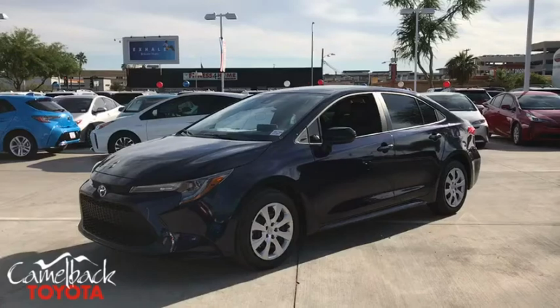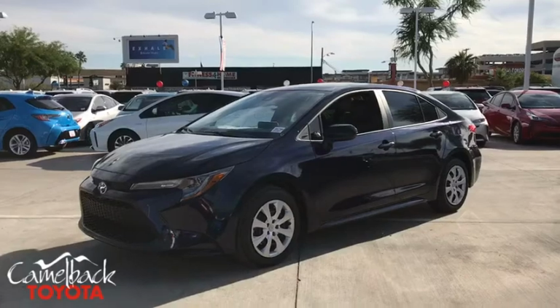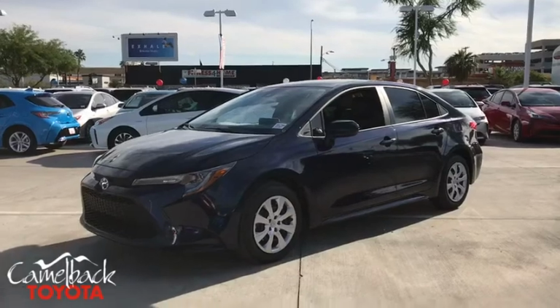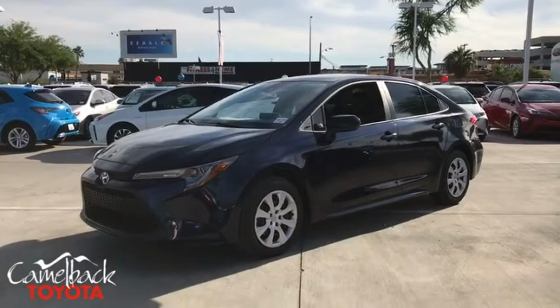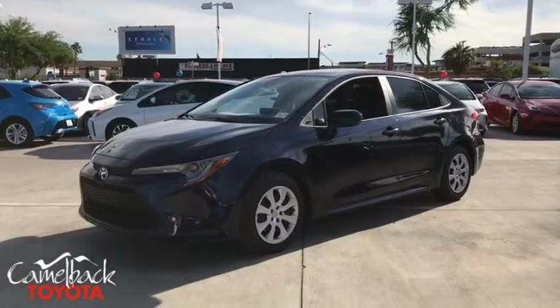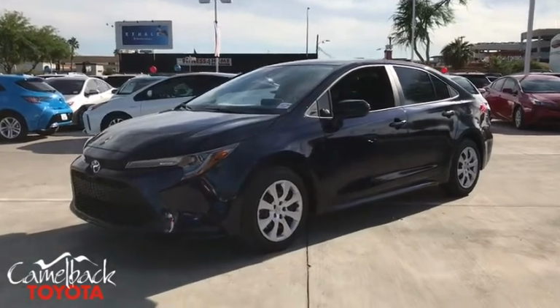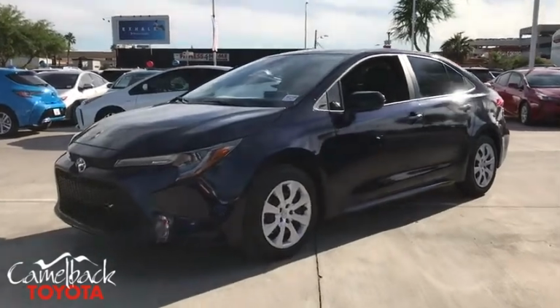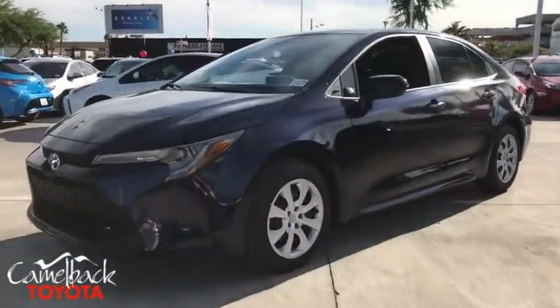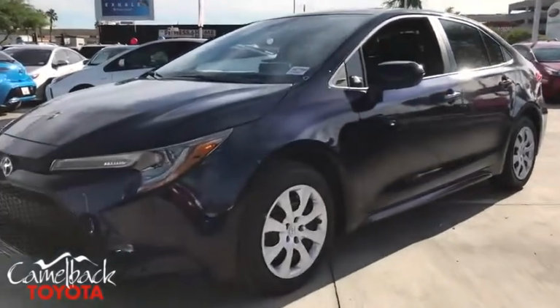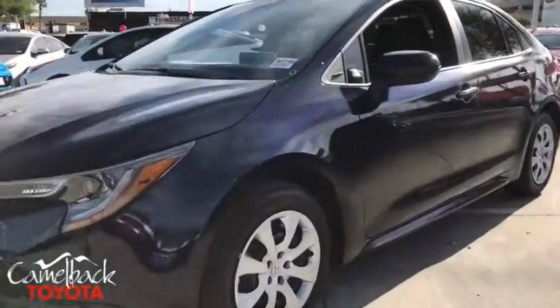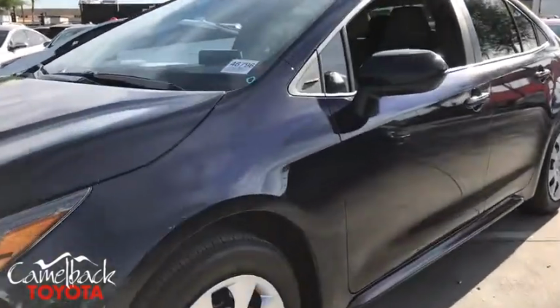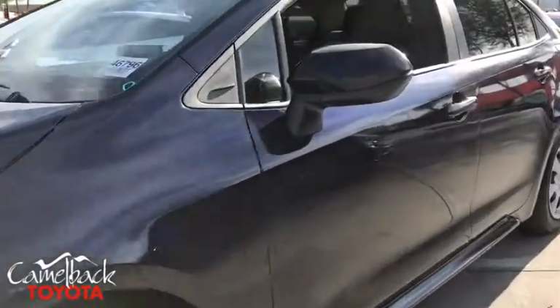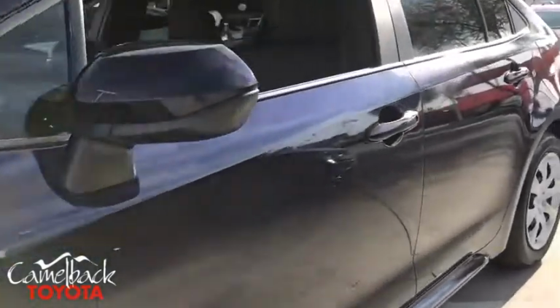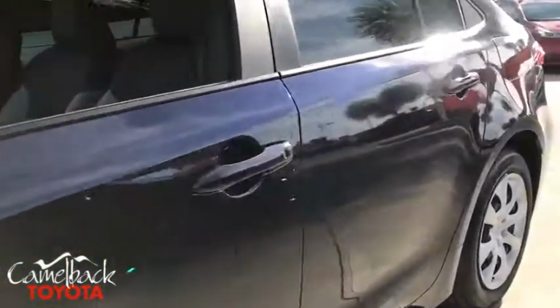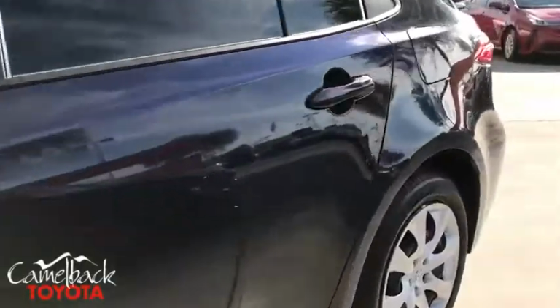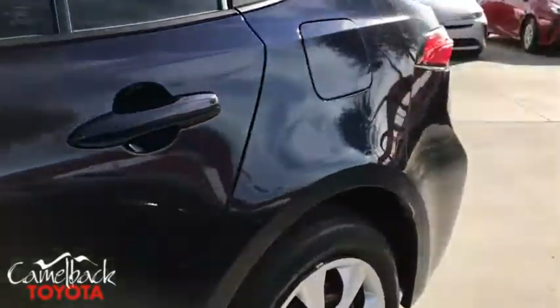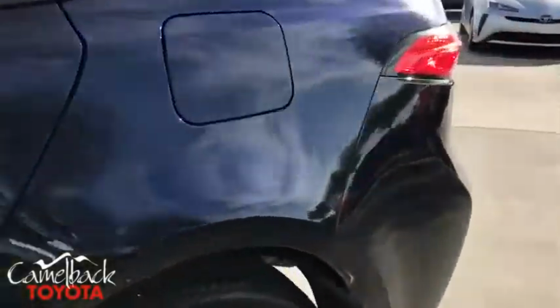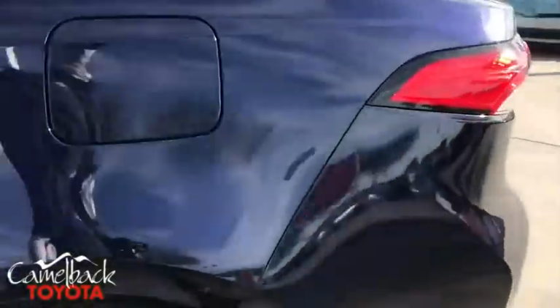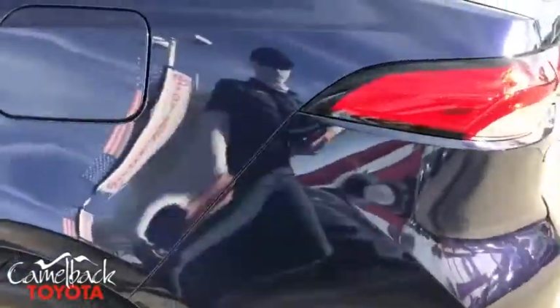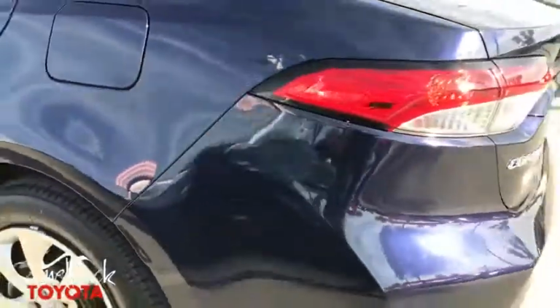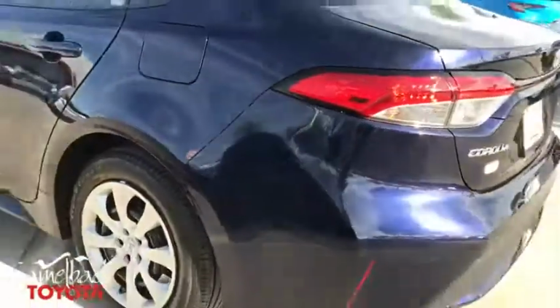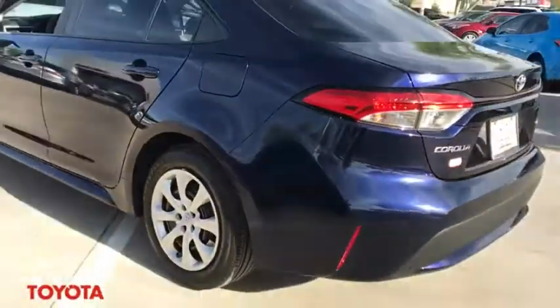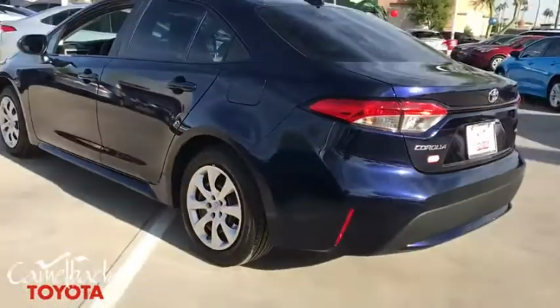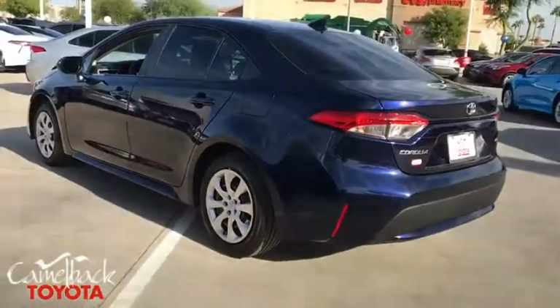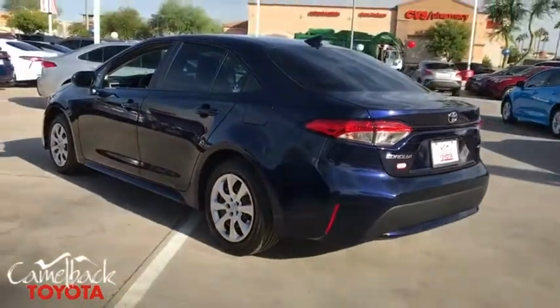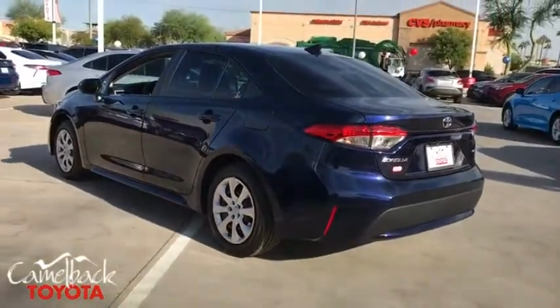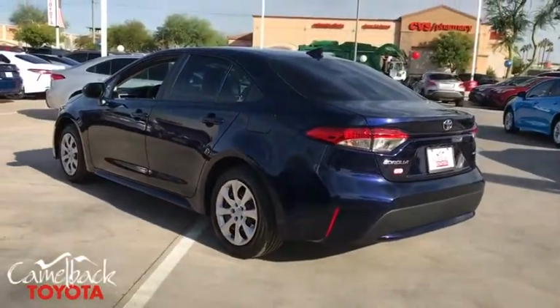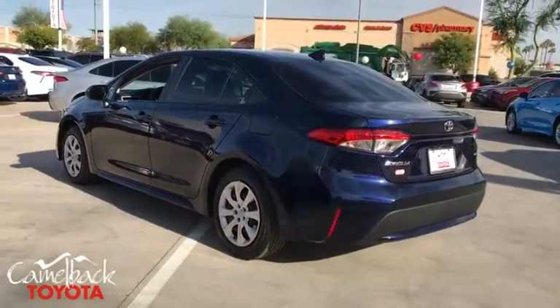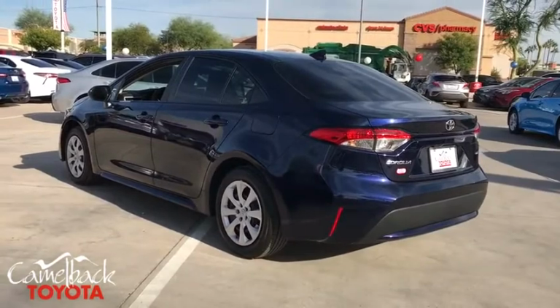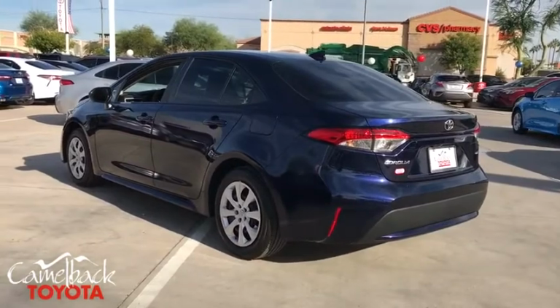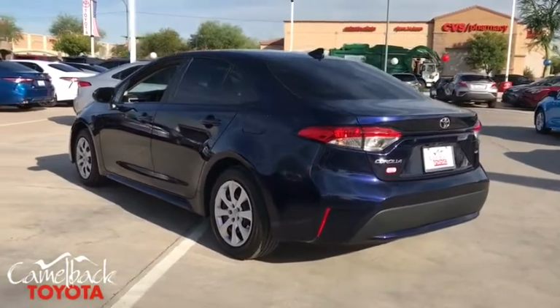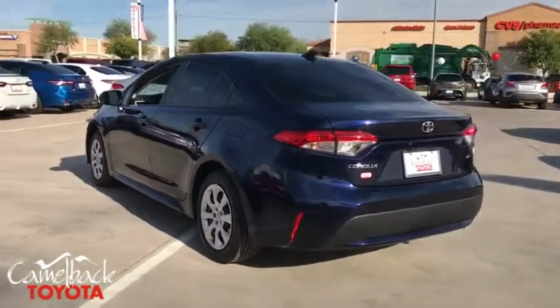Looking for the right vehicle? Check out the 2020 Toyota Corolla. The Corolla is still a great option for those who want dependability, comfort, and value. This vehicle has less than 100 miles.